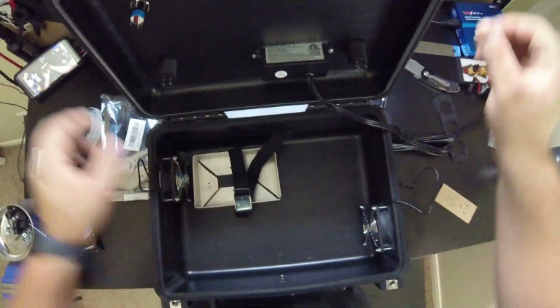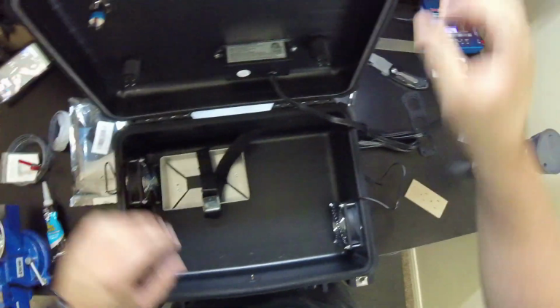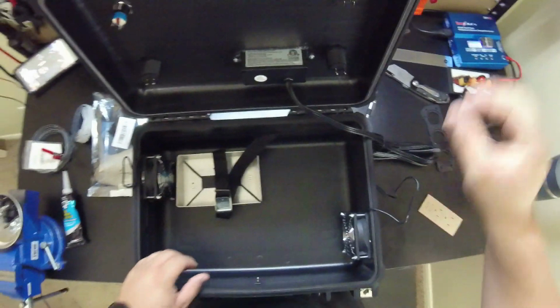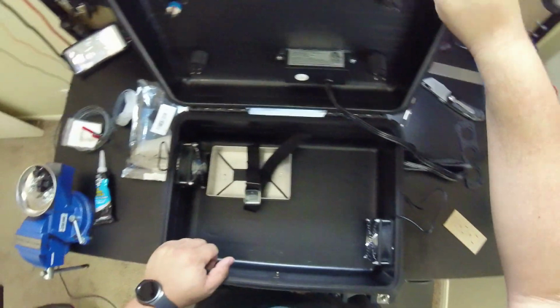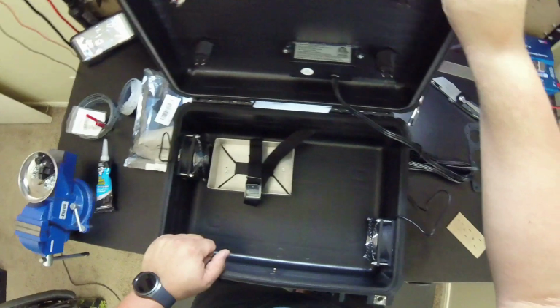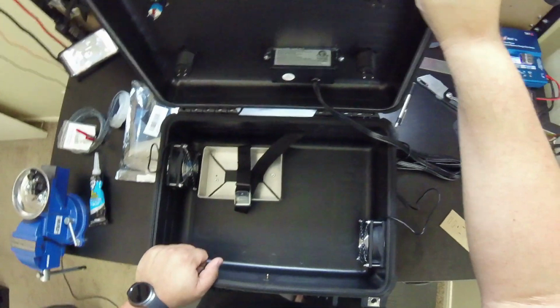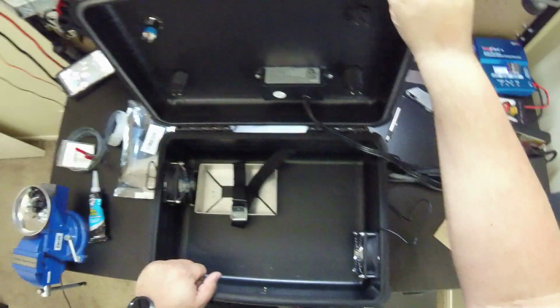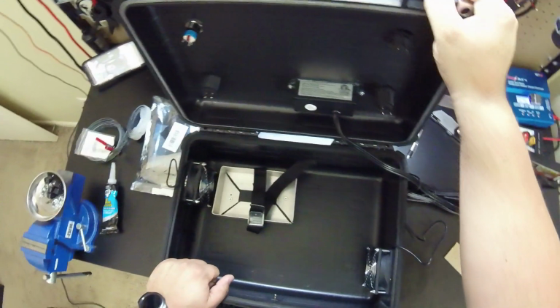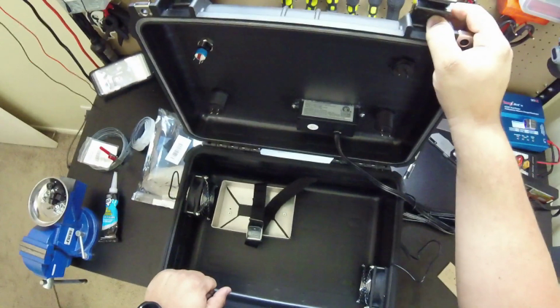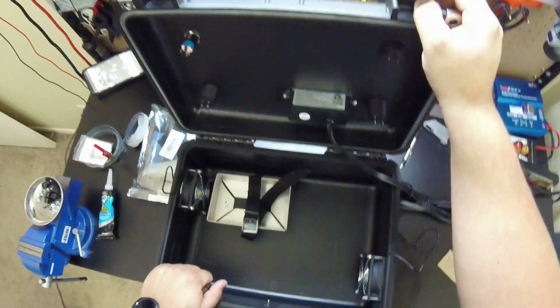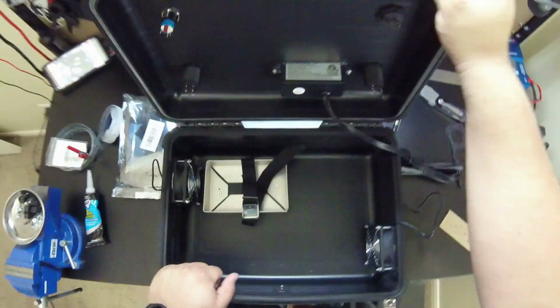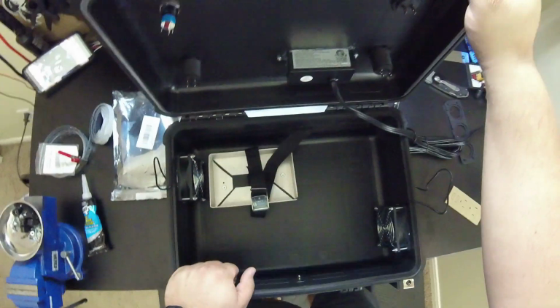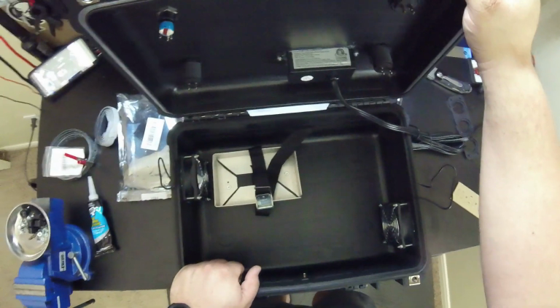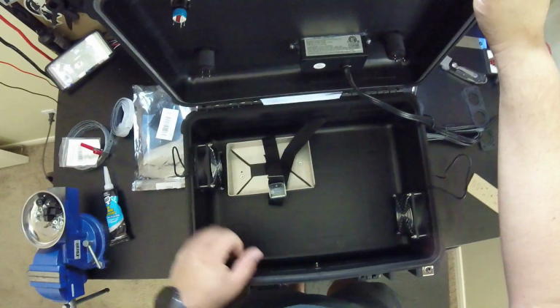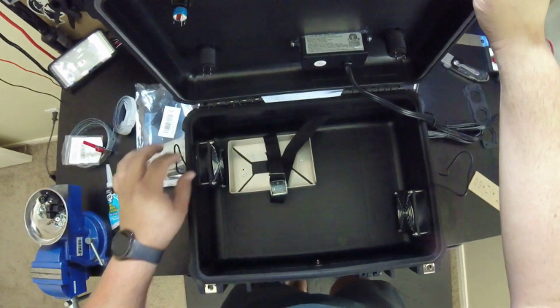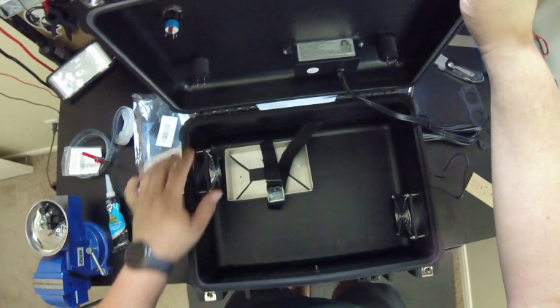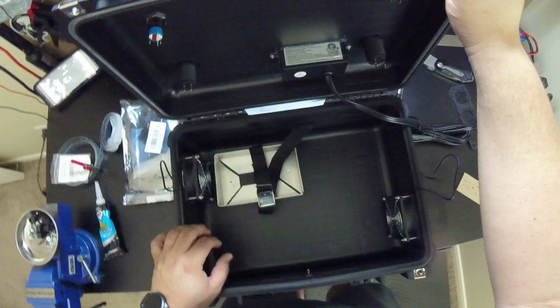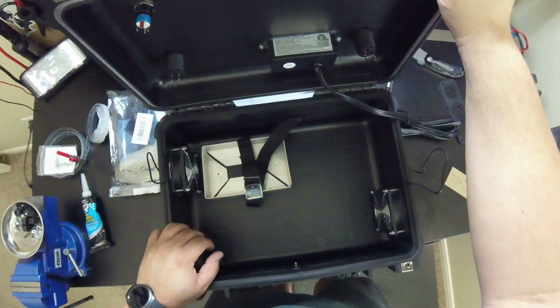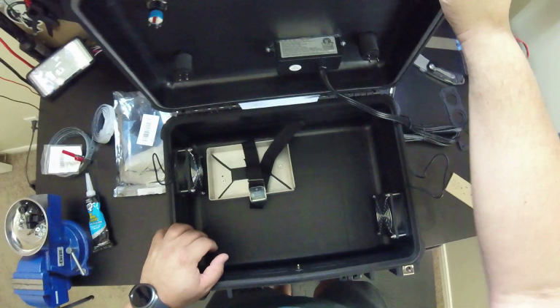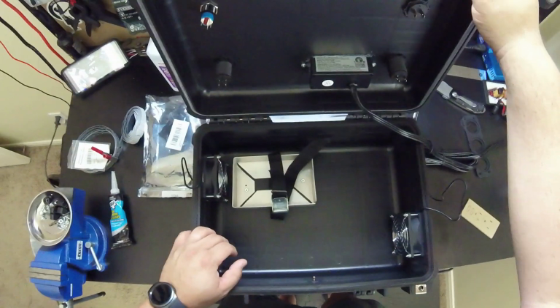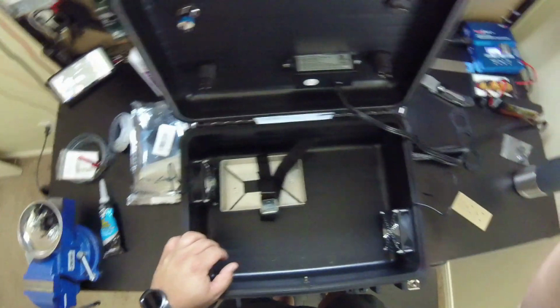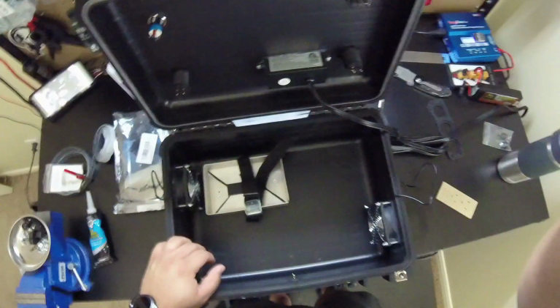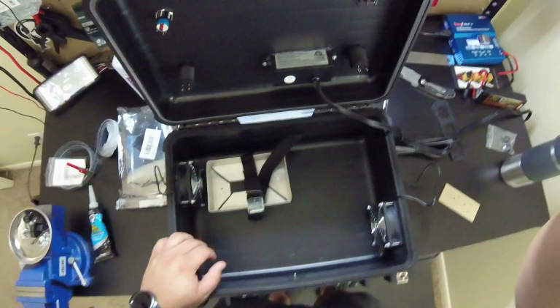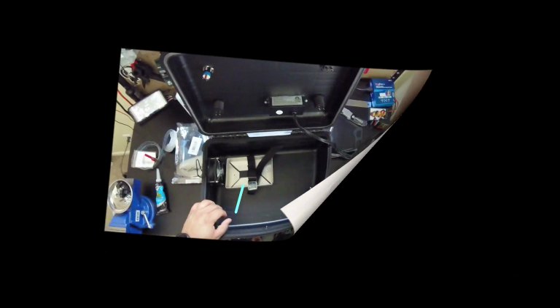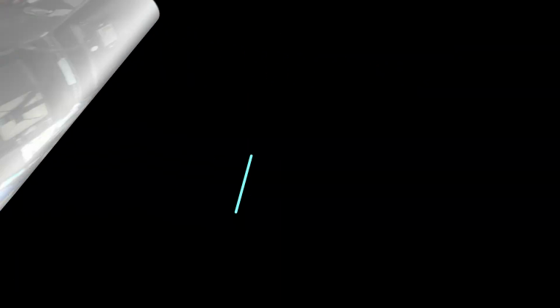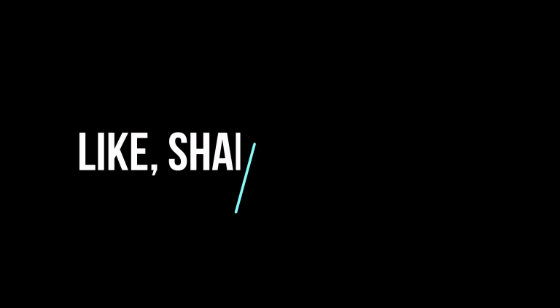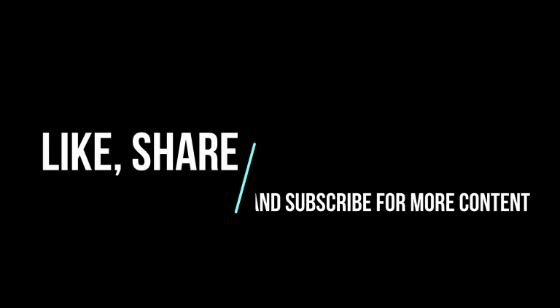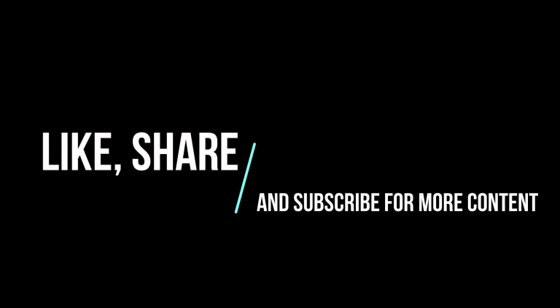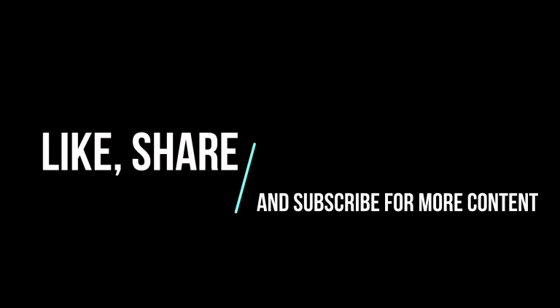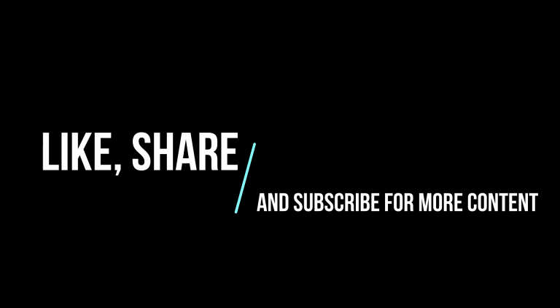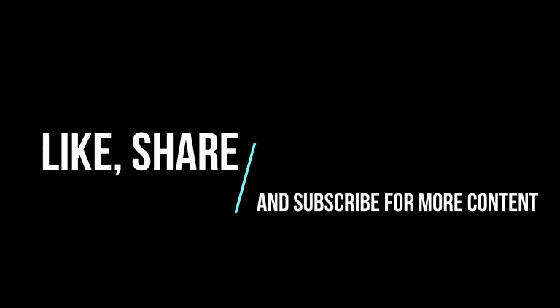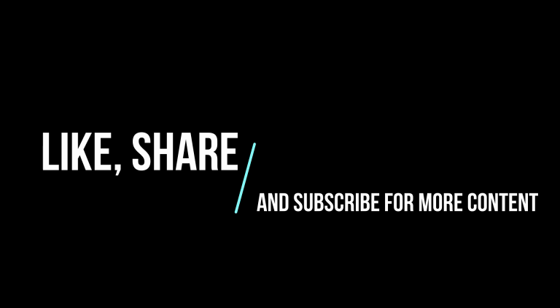That's all we have for today. Thank you again for watching — please like and subscribe, and be sure to follow the rest of this build. Have a great day, thank you.